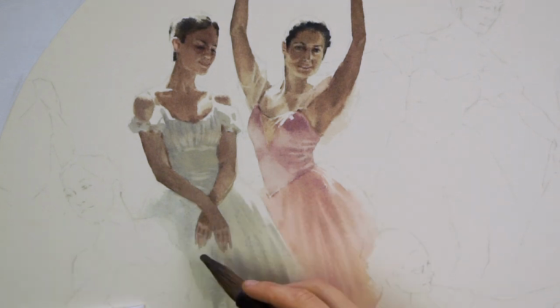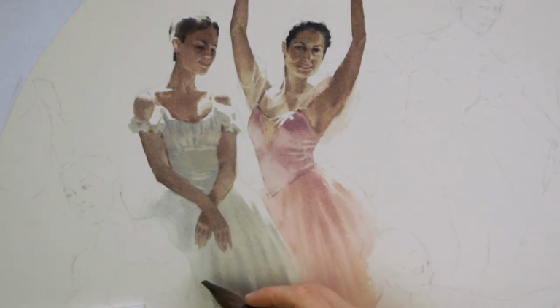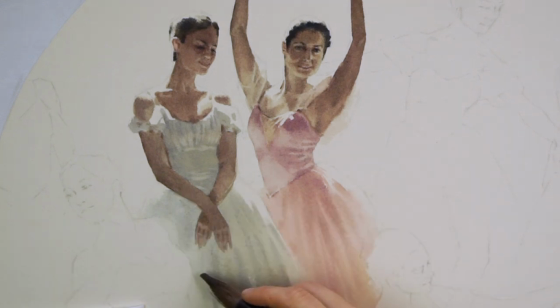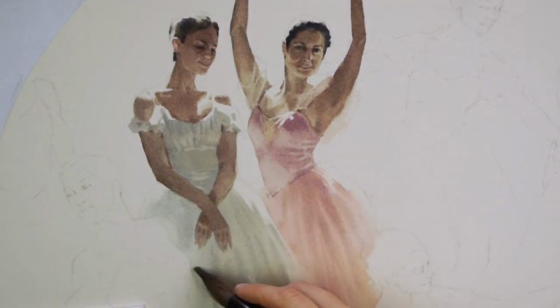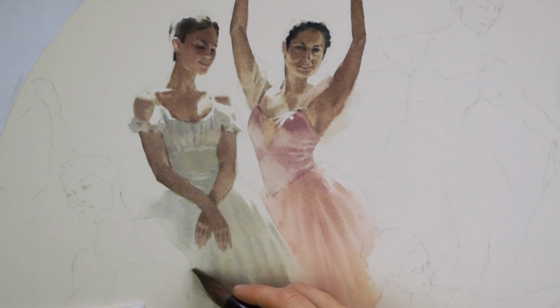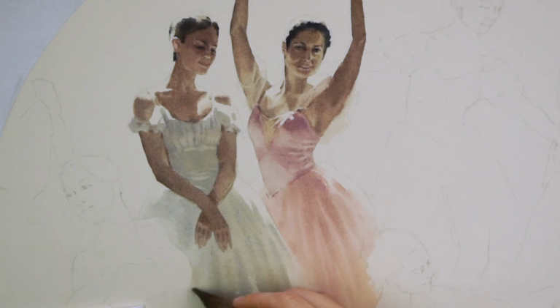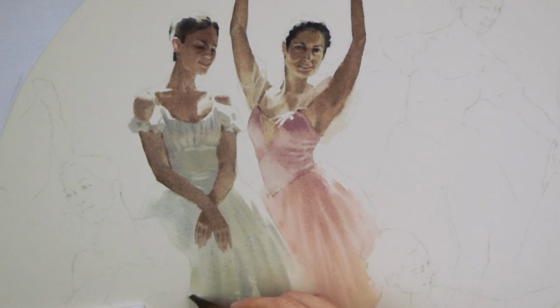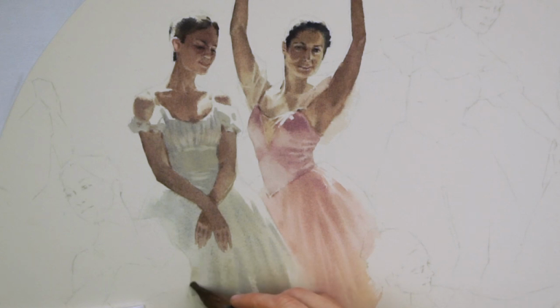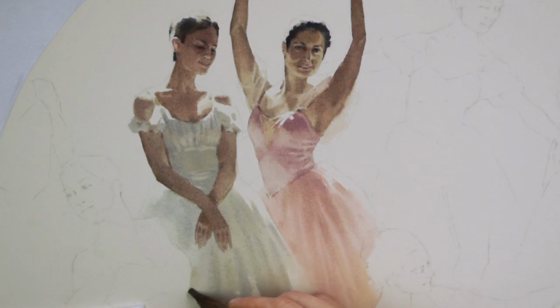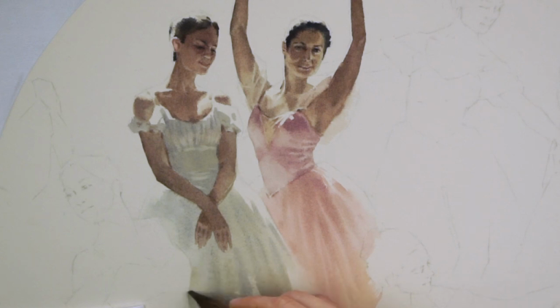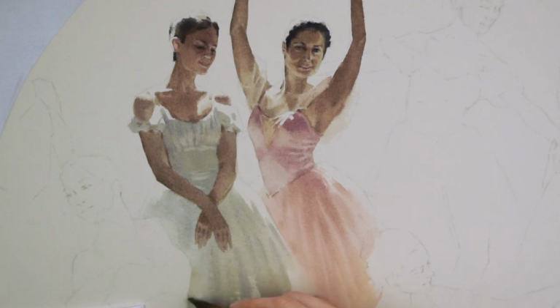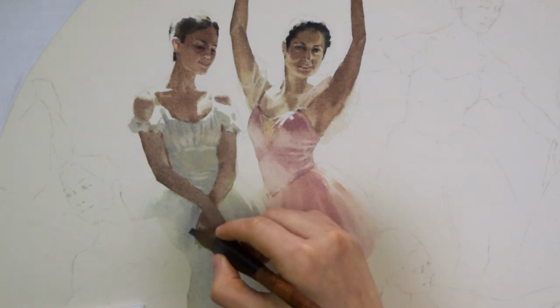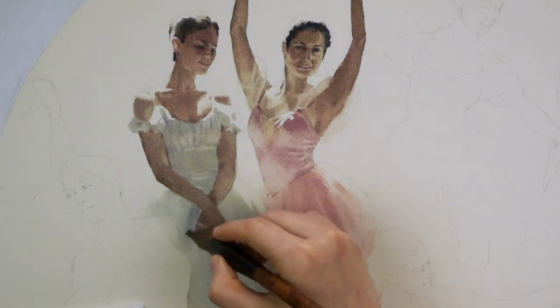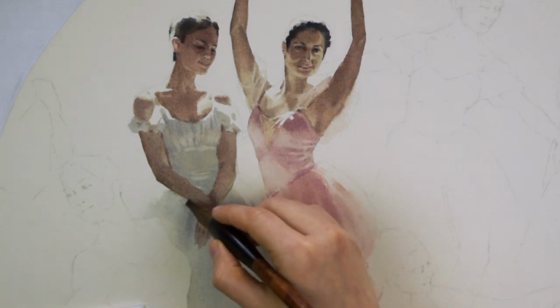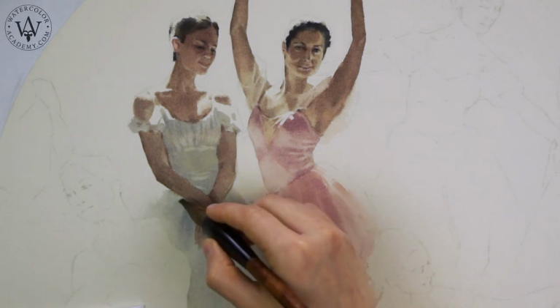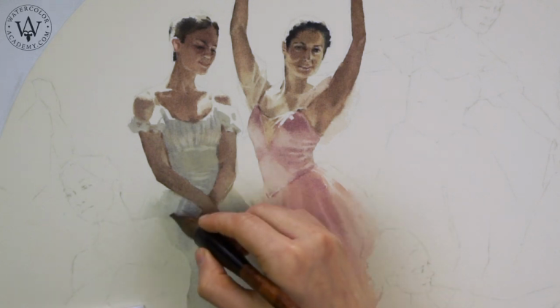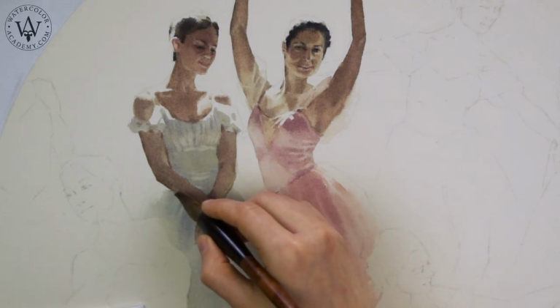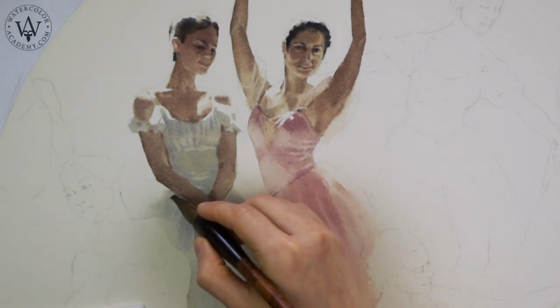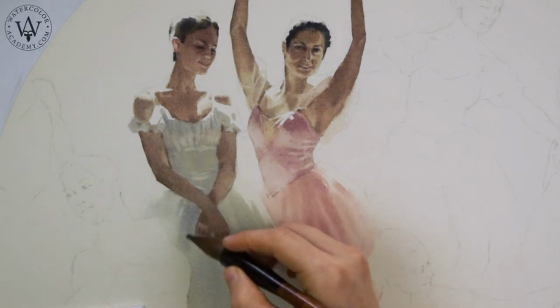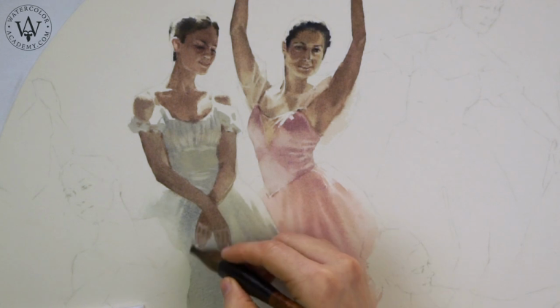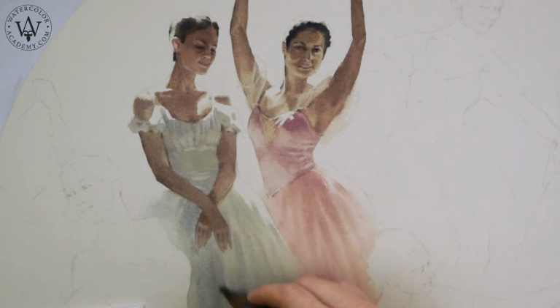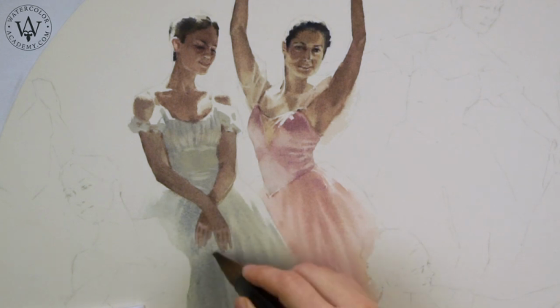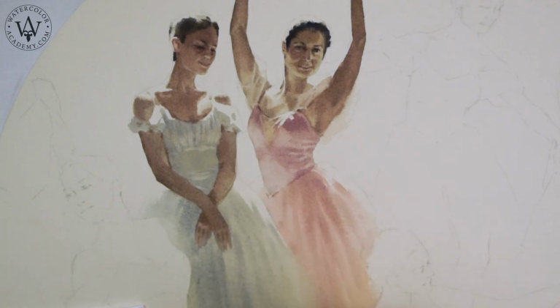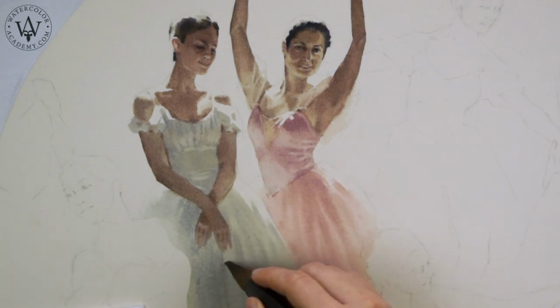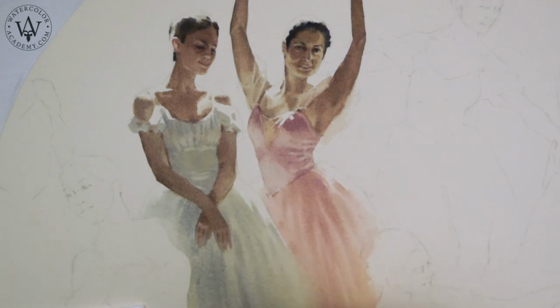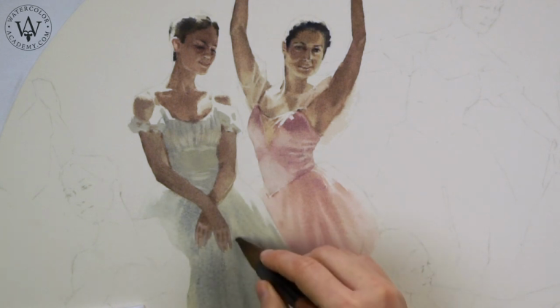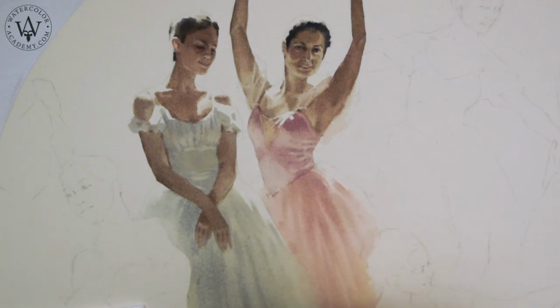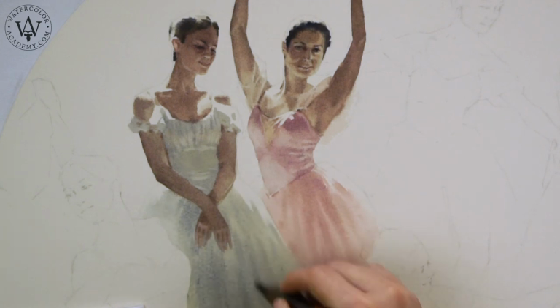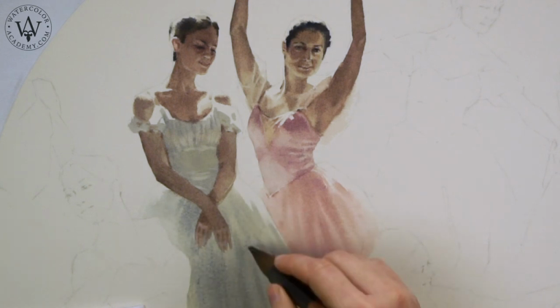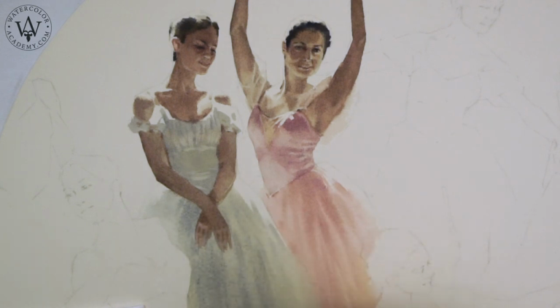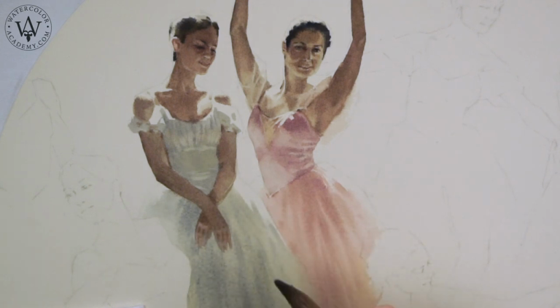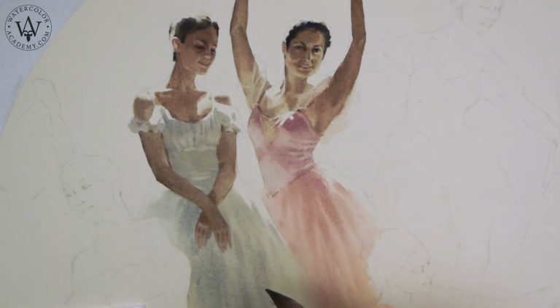Any object looks better in watercolor when it is painted with a cool and warm contrast. You may notice that the folds of the dress have warmer and cooler color tints.